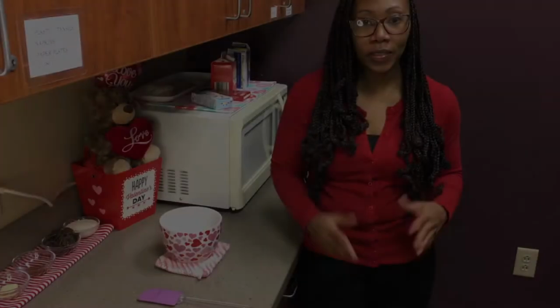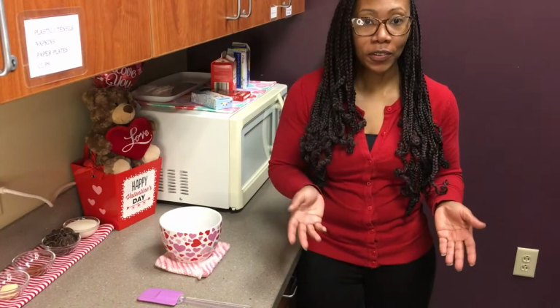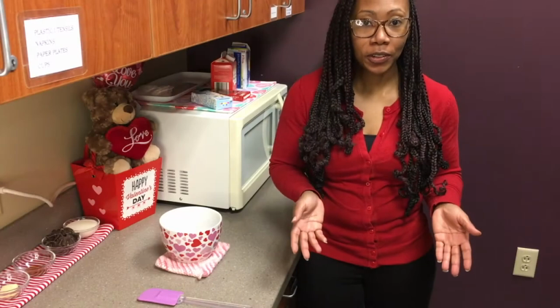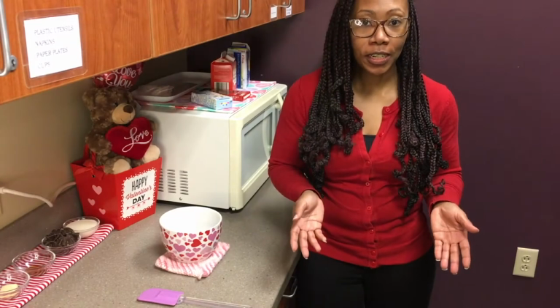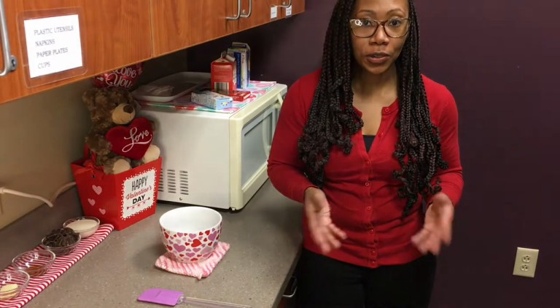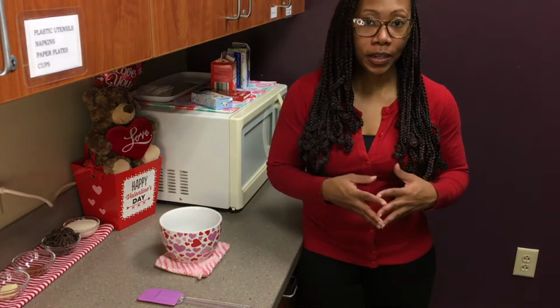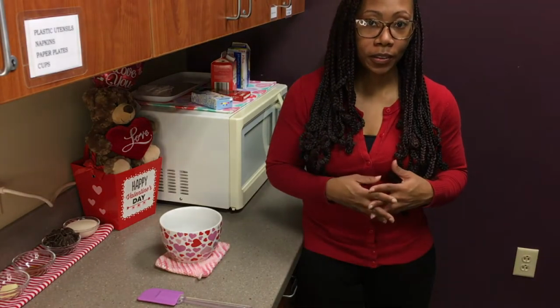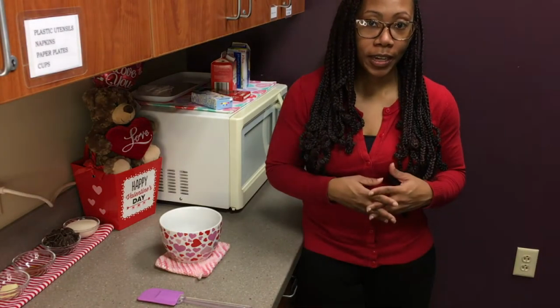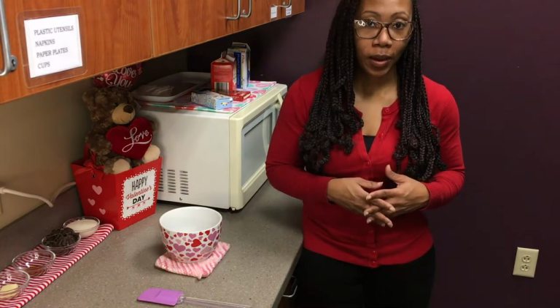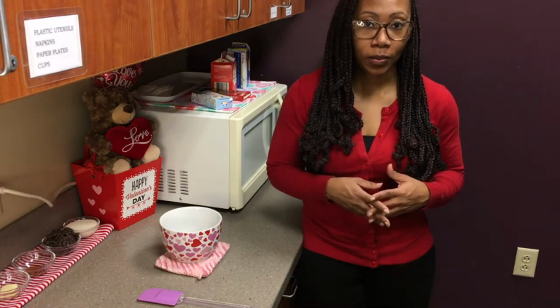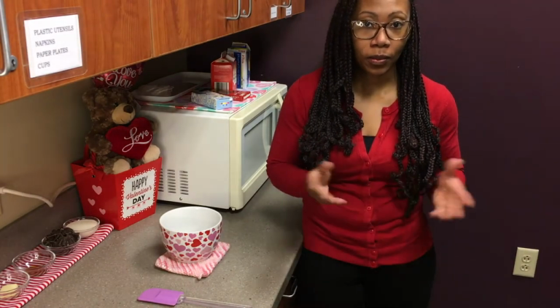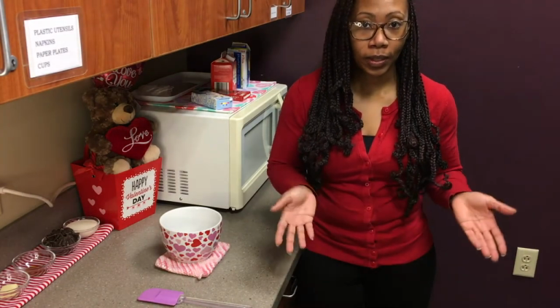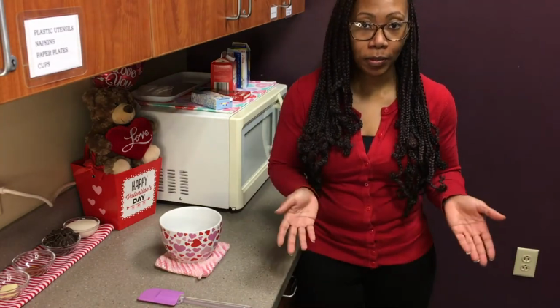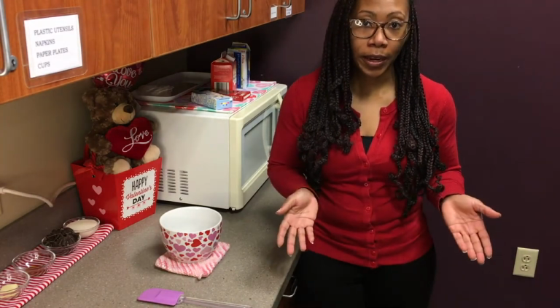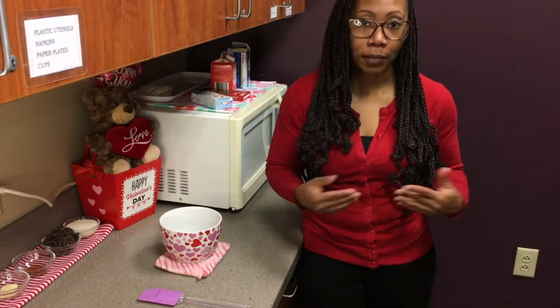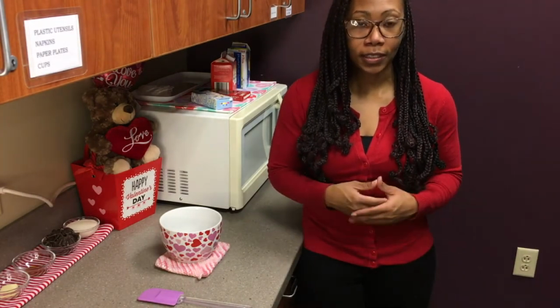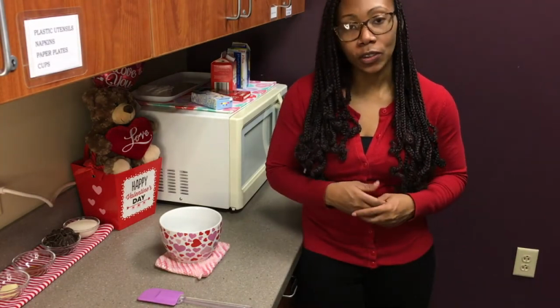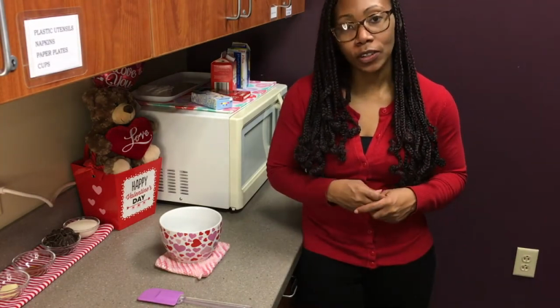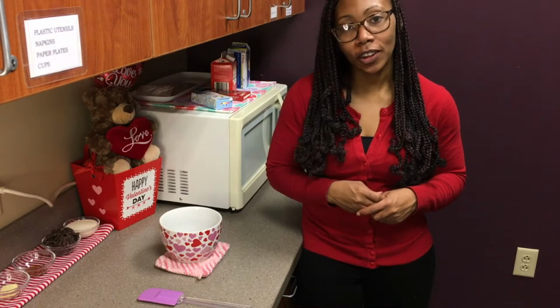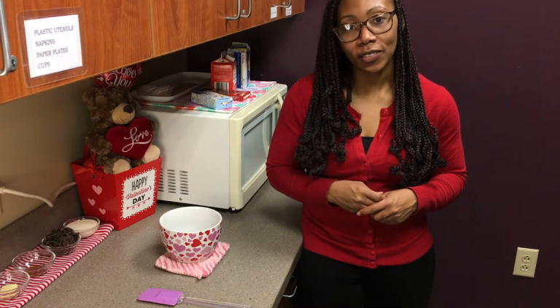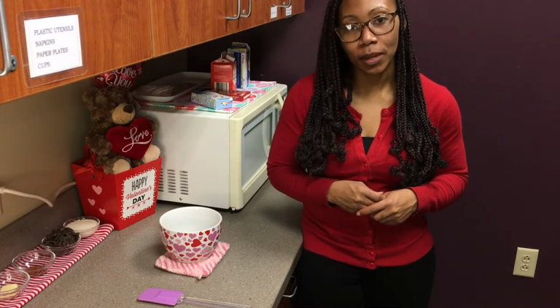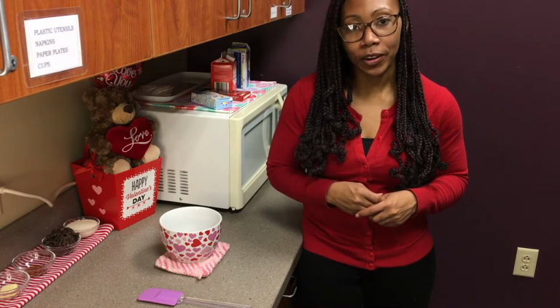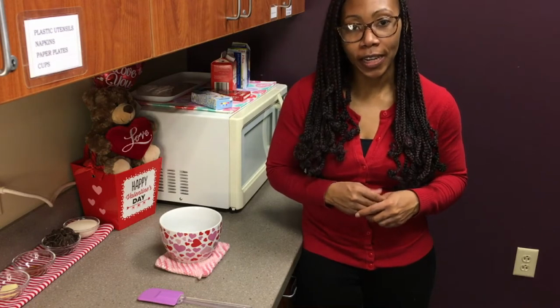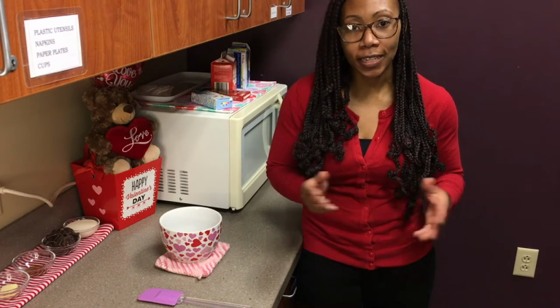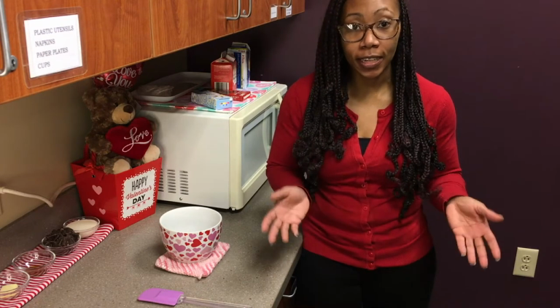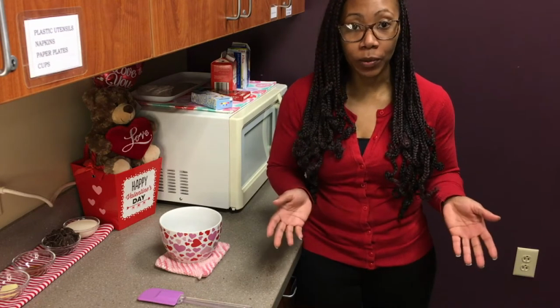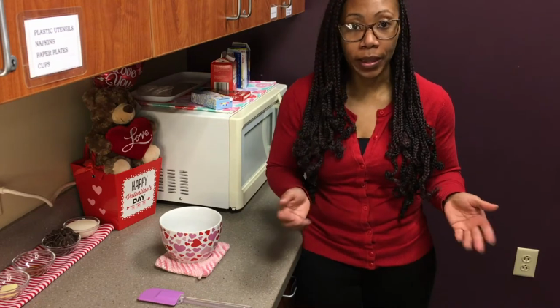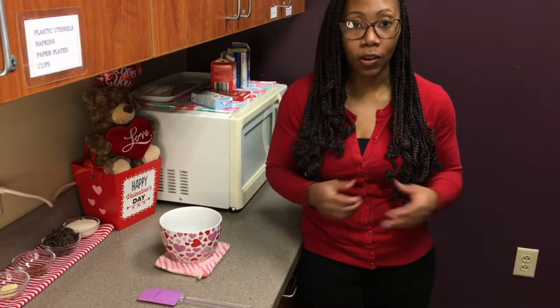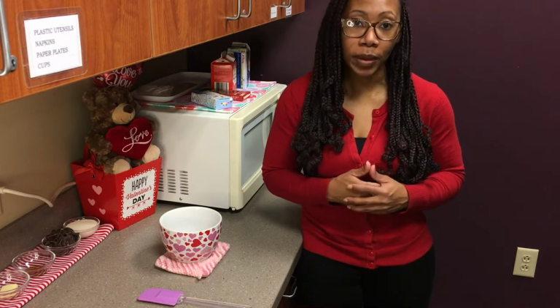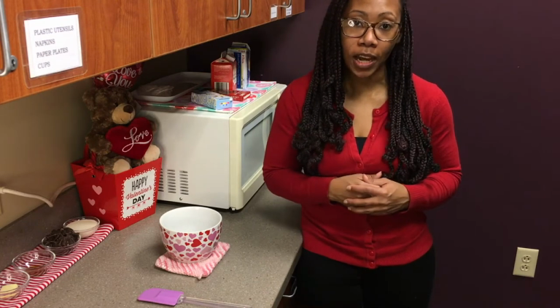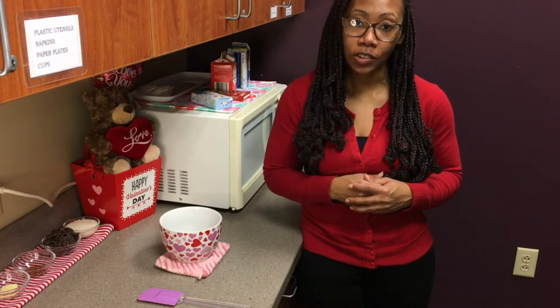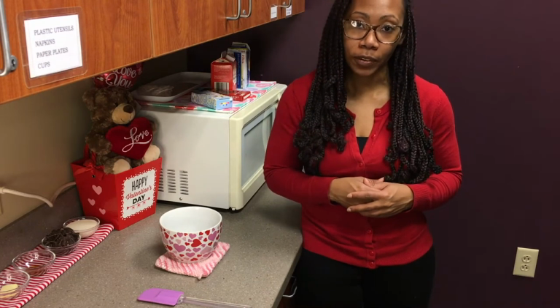Thank you for tuning in to another DIY with What Library. I'm Alexis Lawrence, your Adult Service Librarian, and today we're making homemade chocolate truffles.